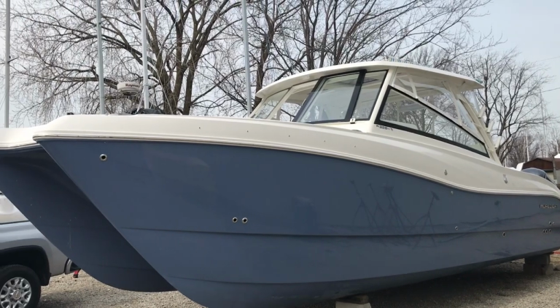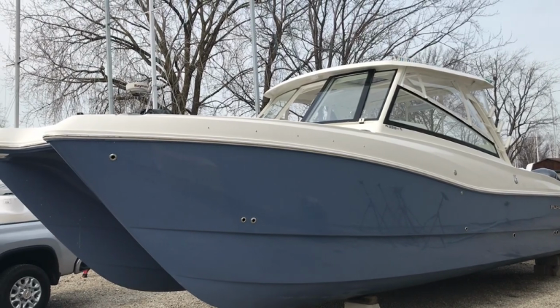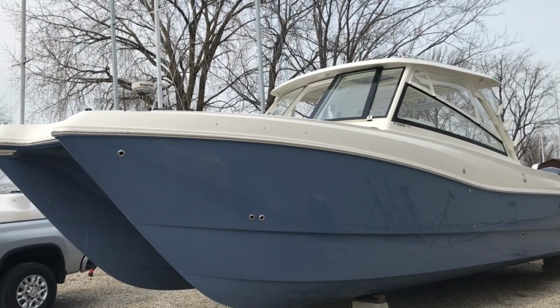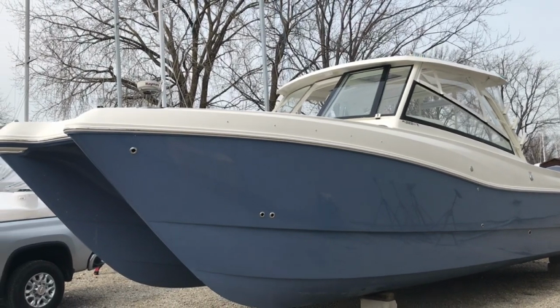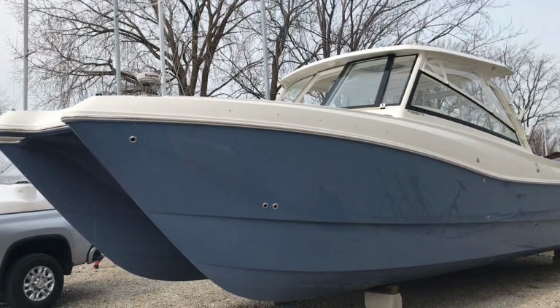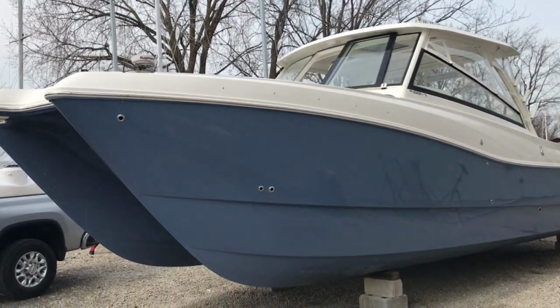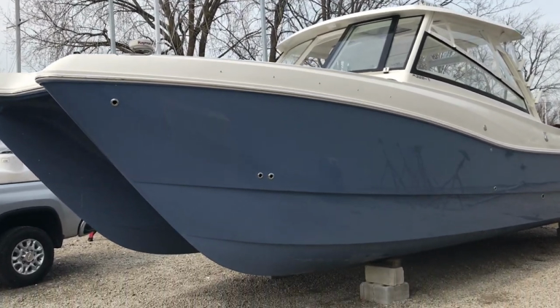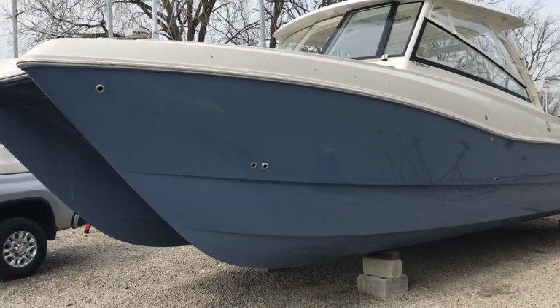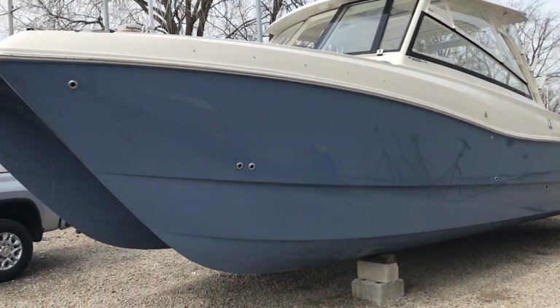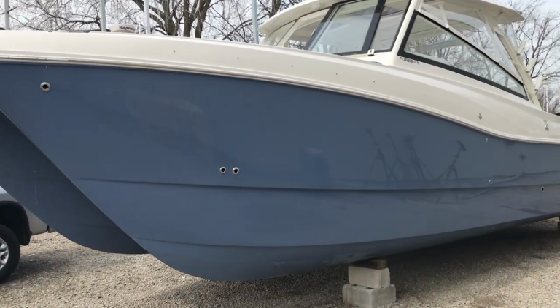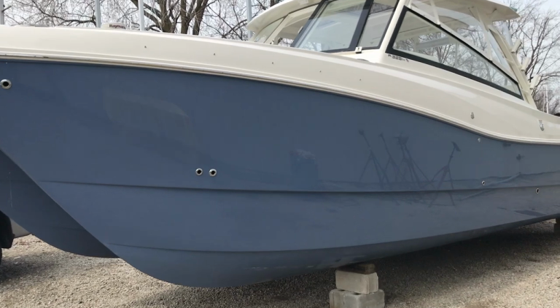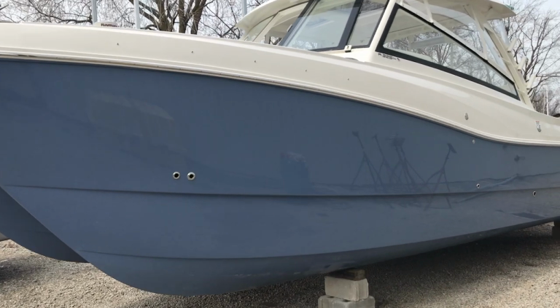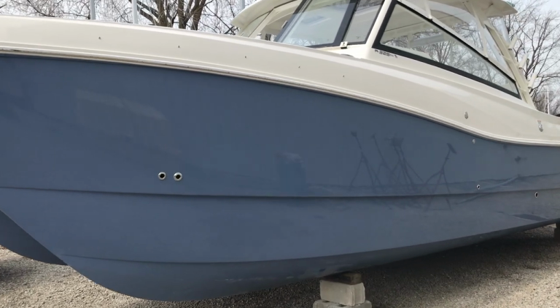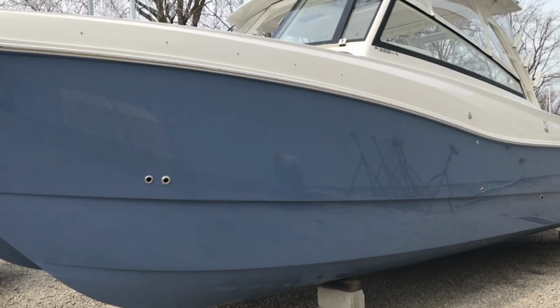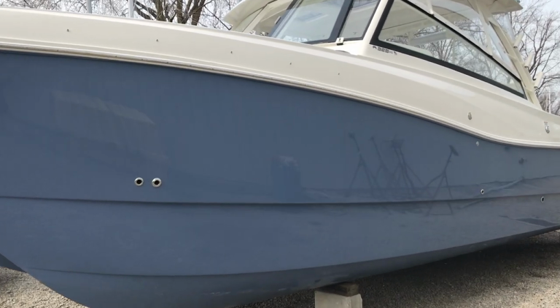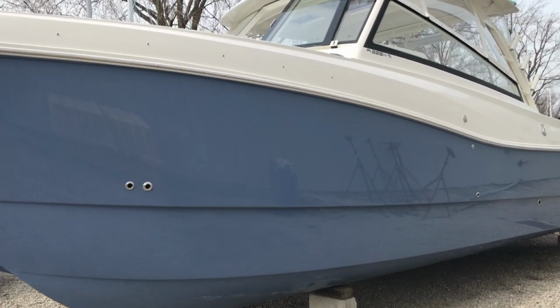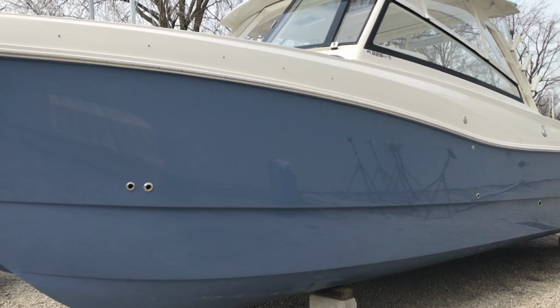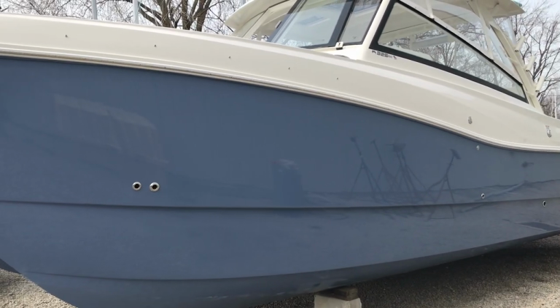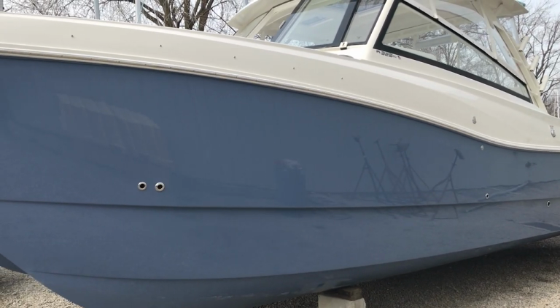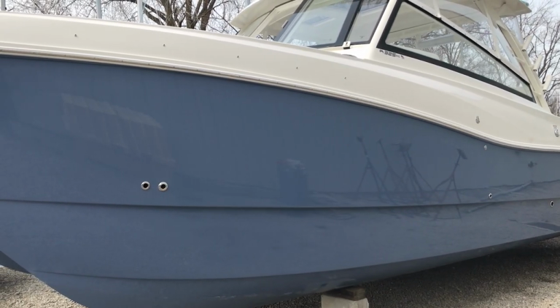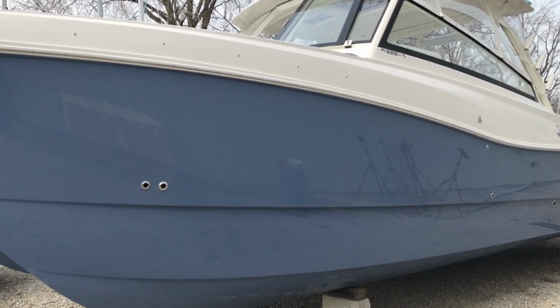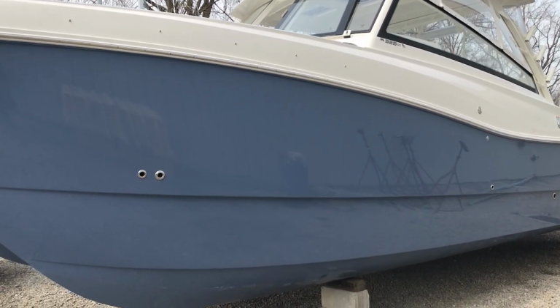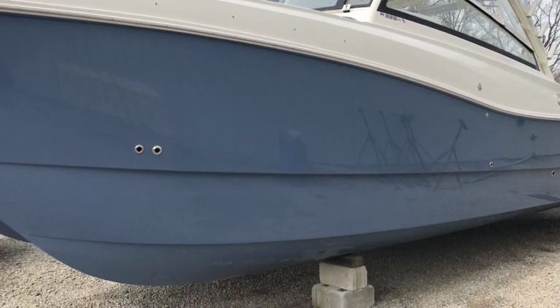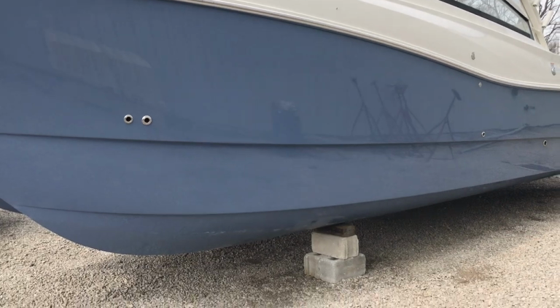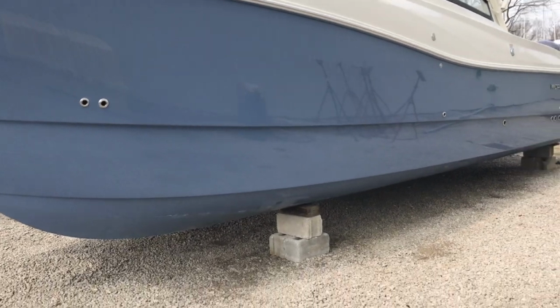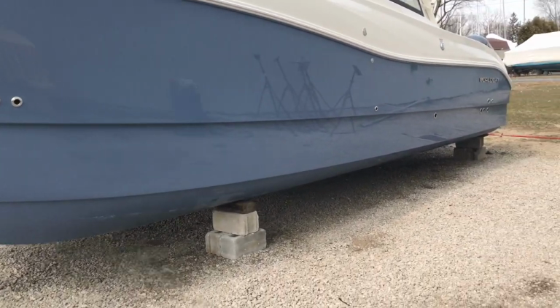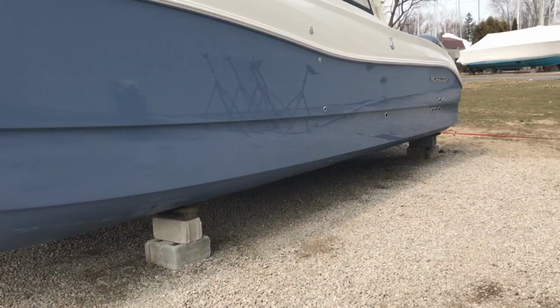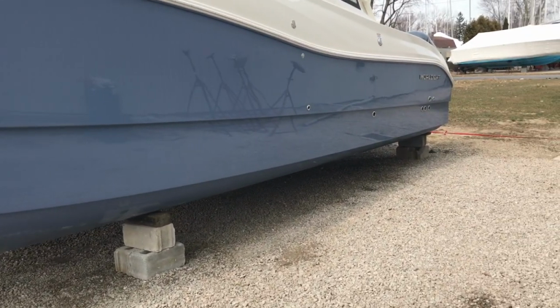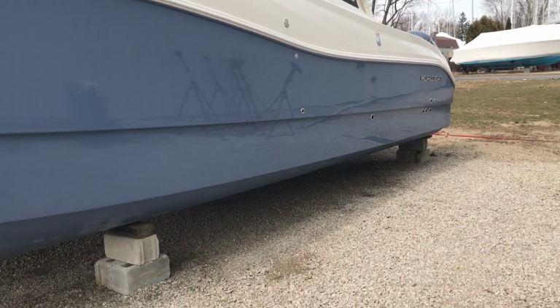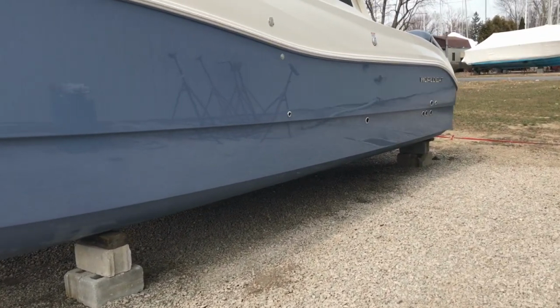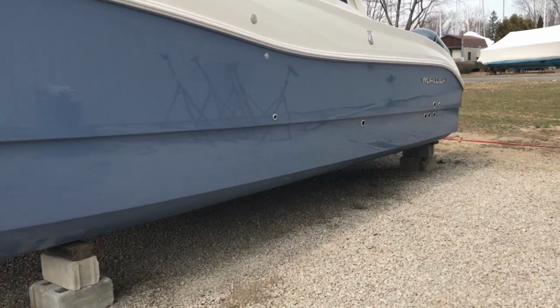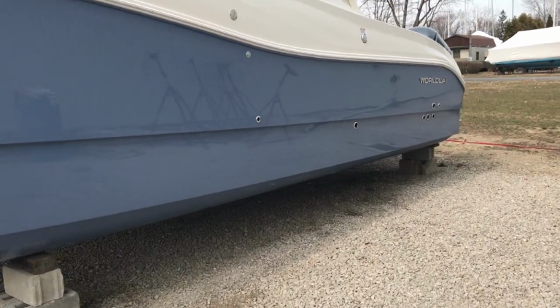Hi everyone, Paul from the Catawba Moorings. Welcome to the unveiling of the brand-new 2021 235 DC WorldCat. We just got the boat unwrapped here and want to give you a quick tour.